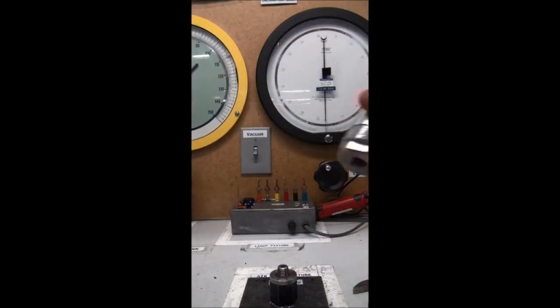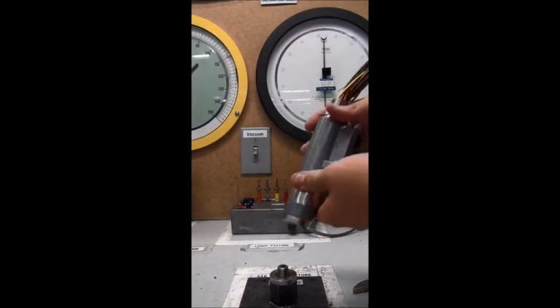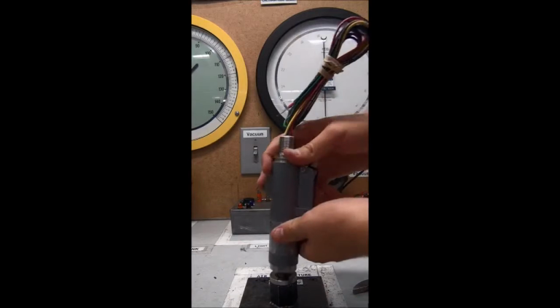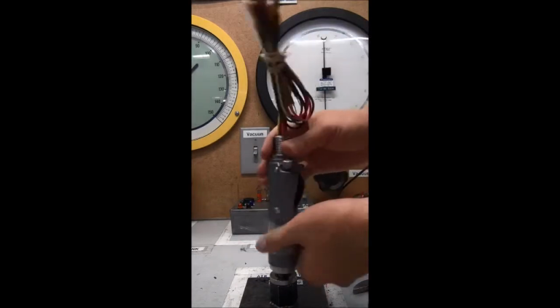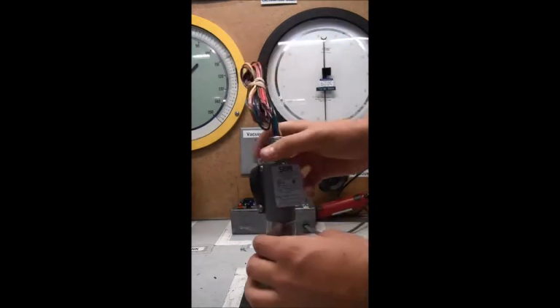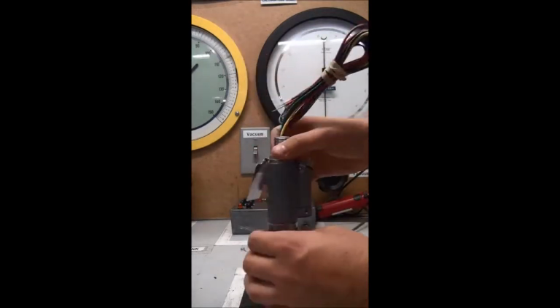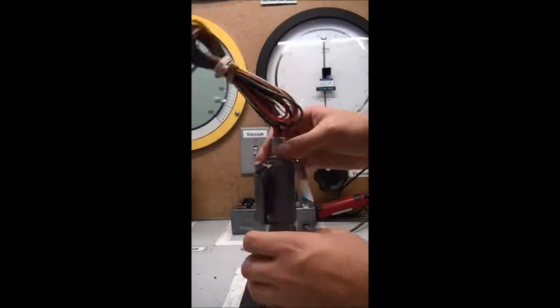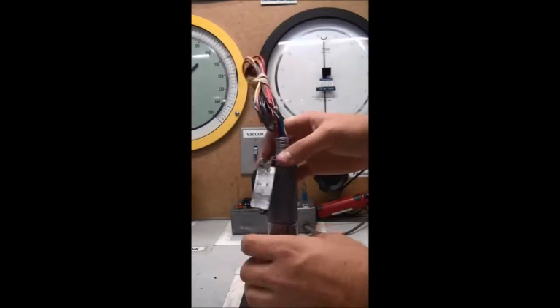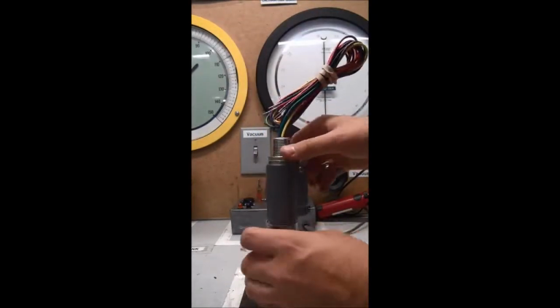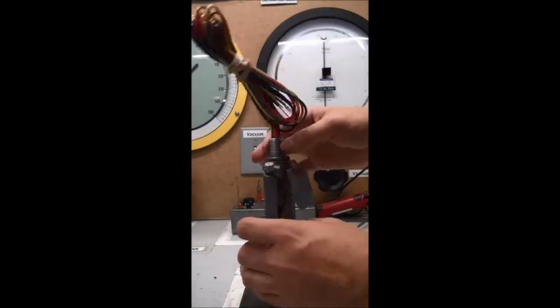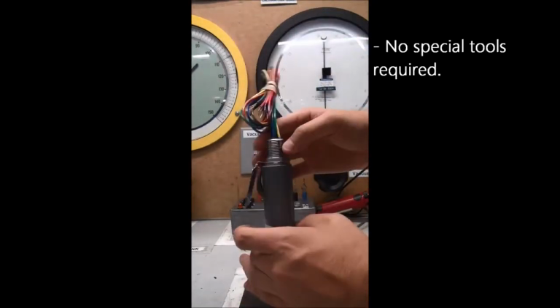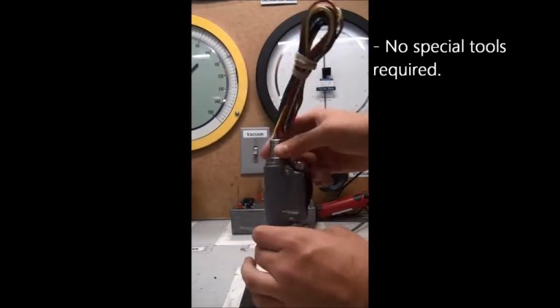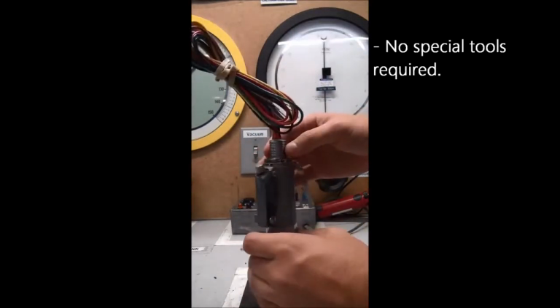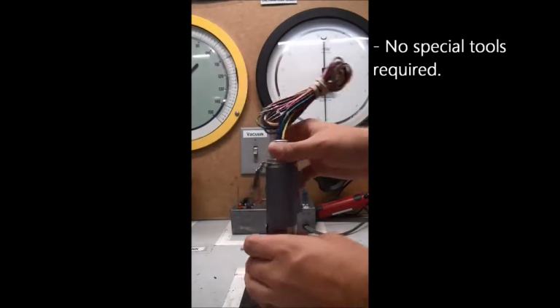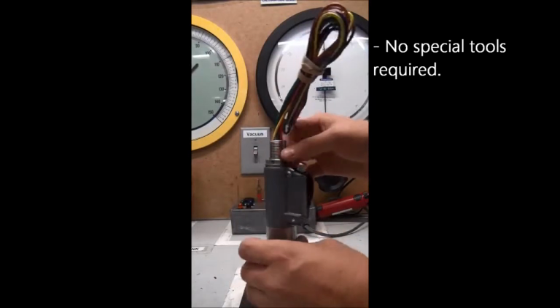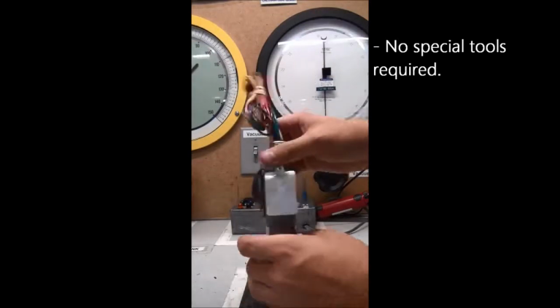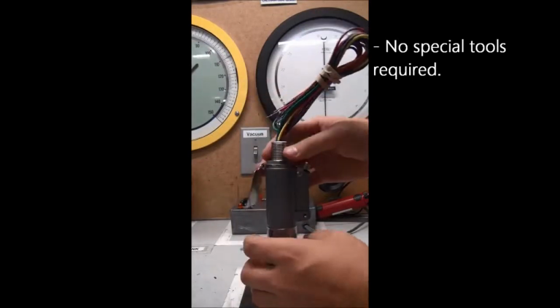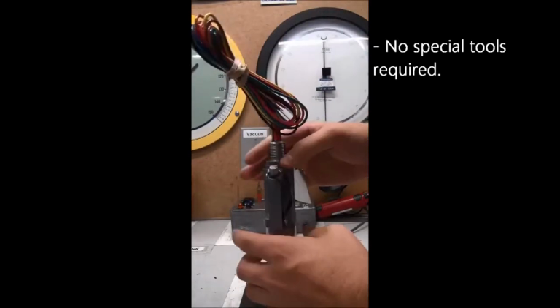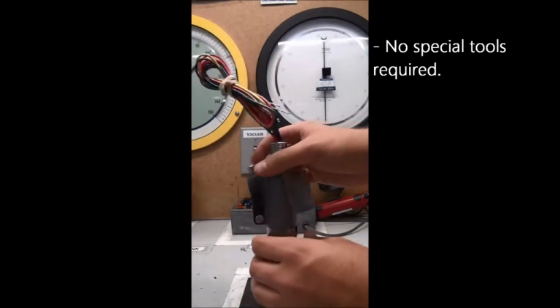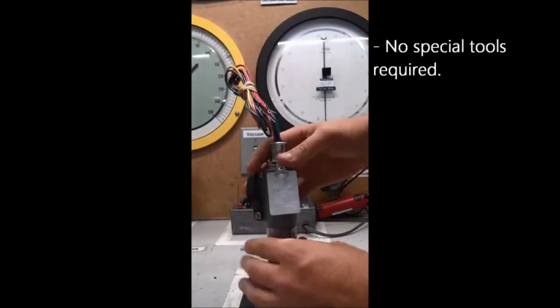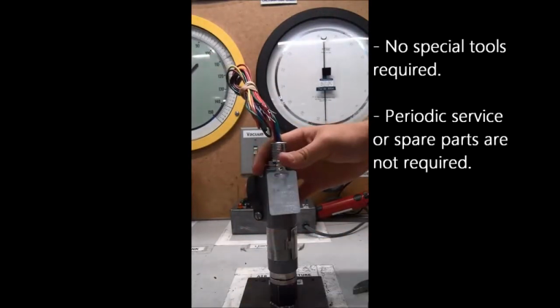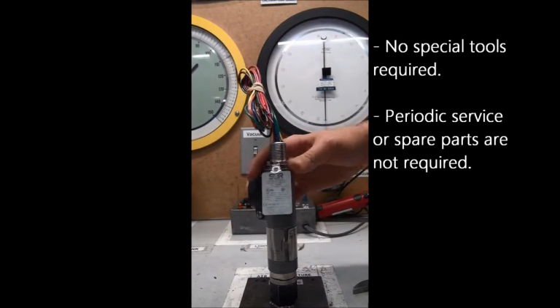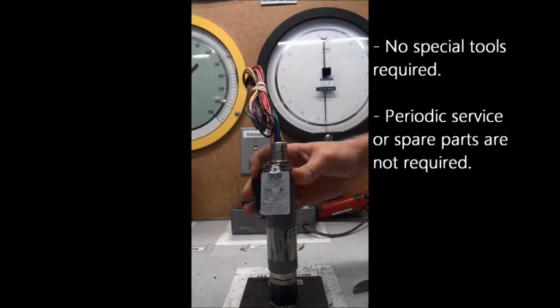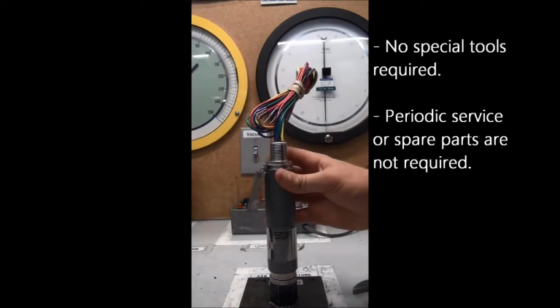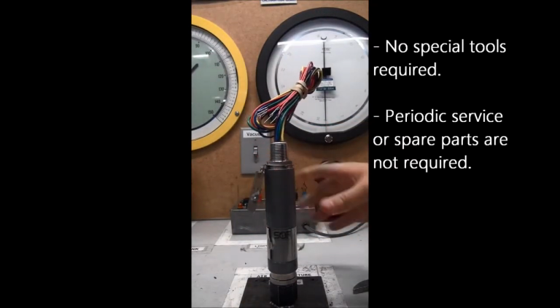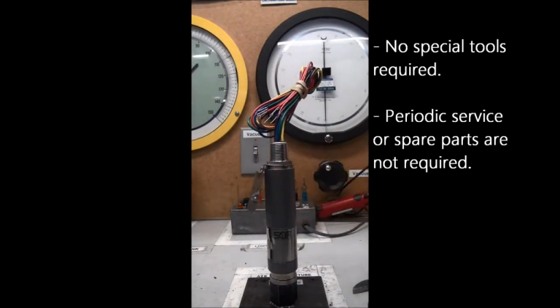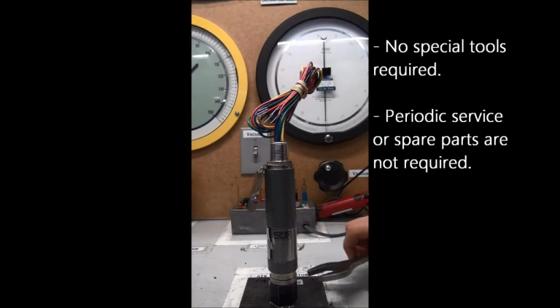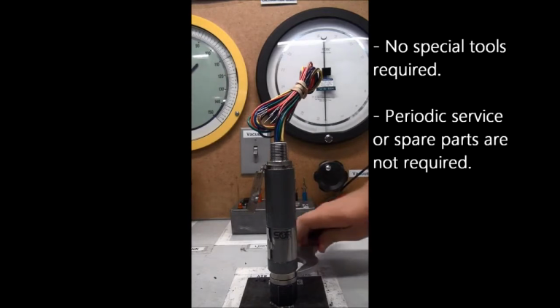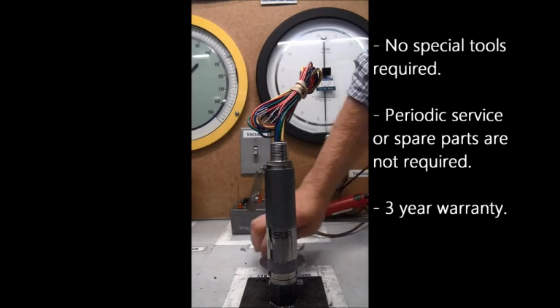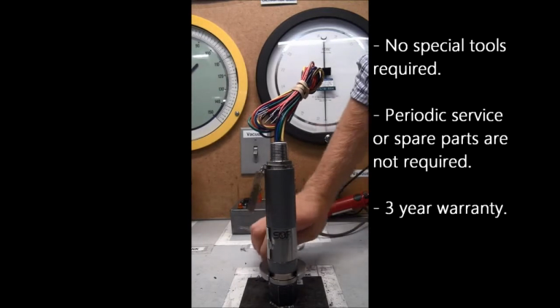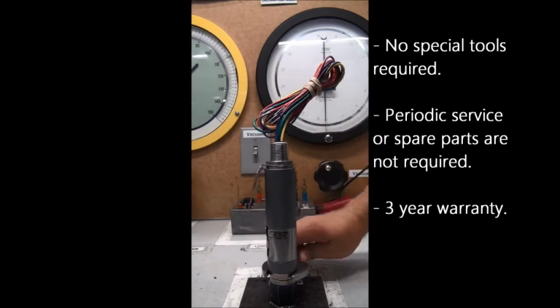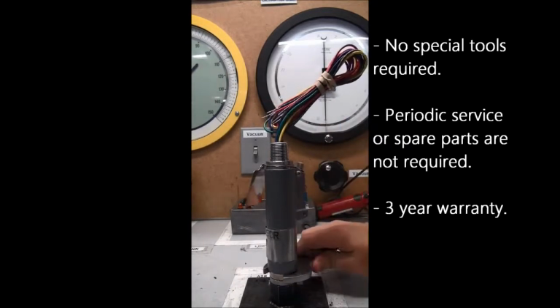Installation of the Mini Hermet is as fast and simple as screwing it onto the connection line, with no special tools required. Due to the extreme reliability of the product, periodic service or spare parts are not required, and it comes with a 3-year warranty.